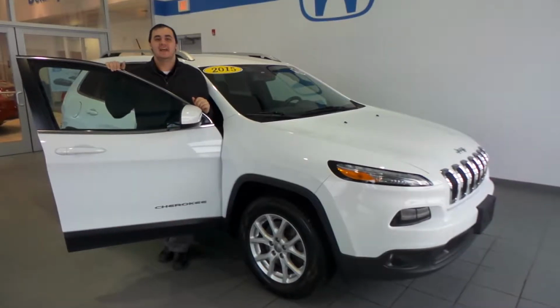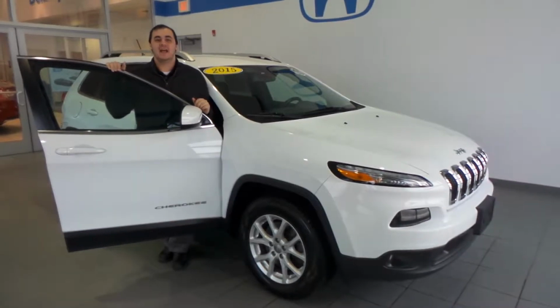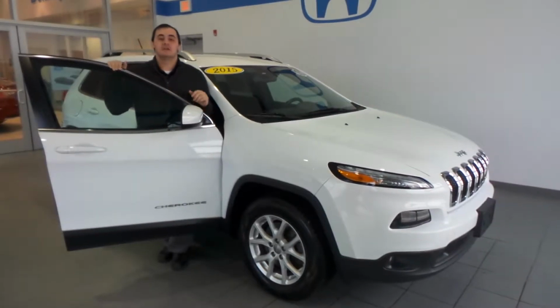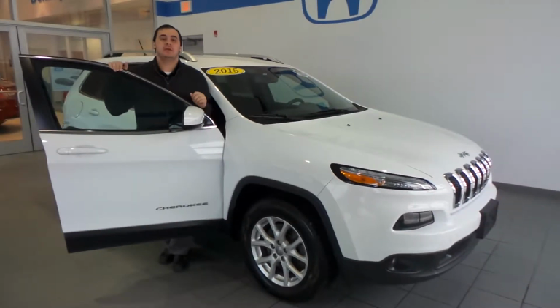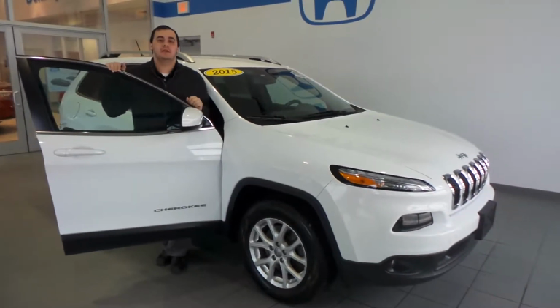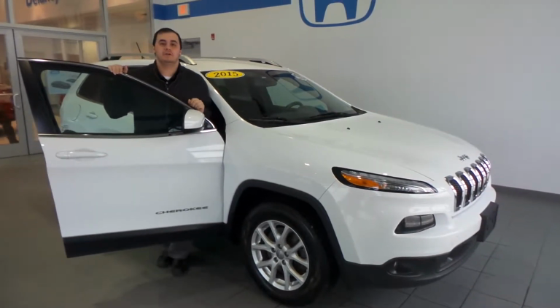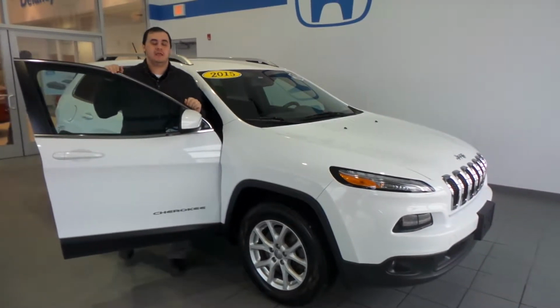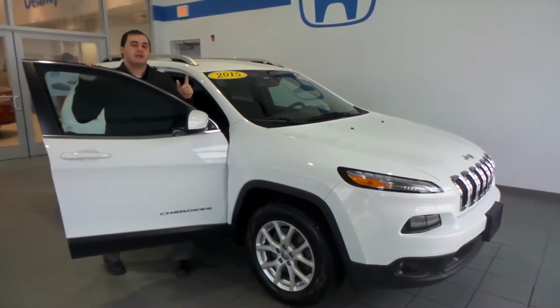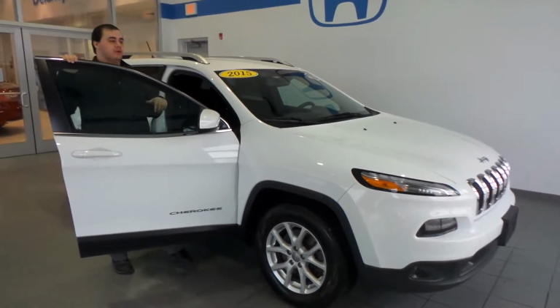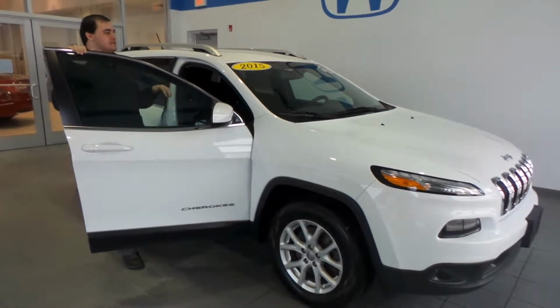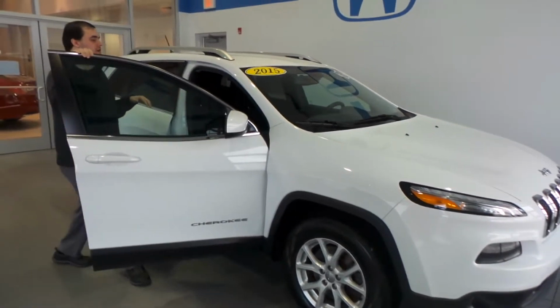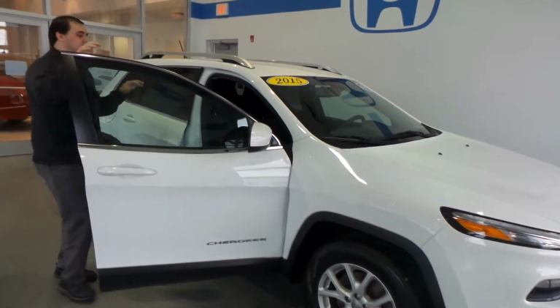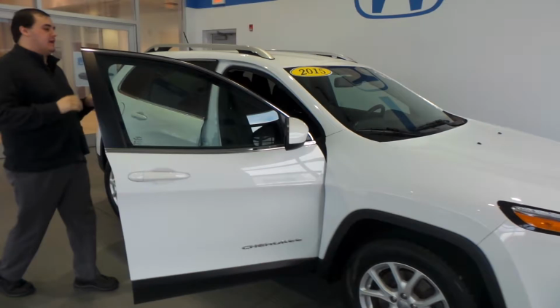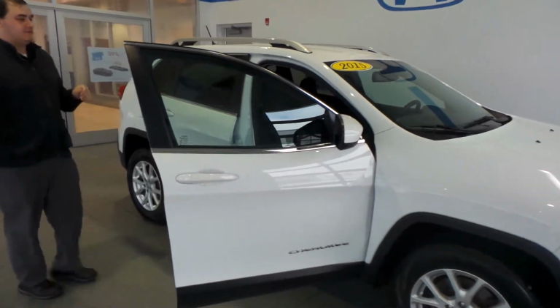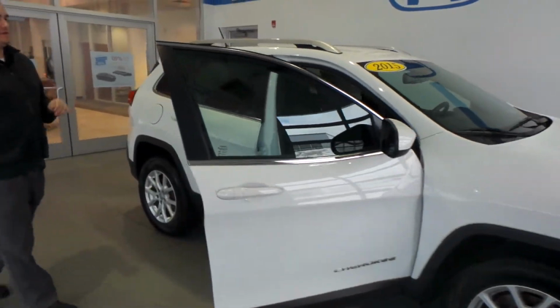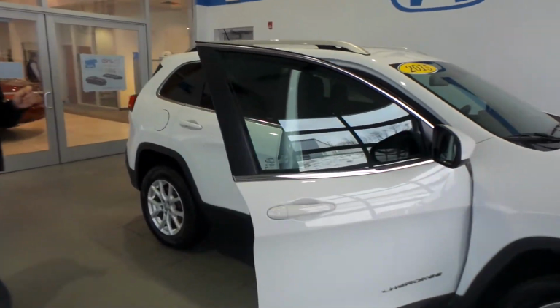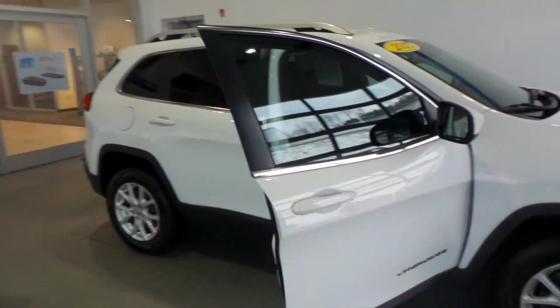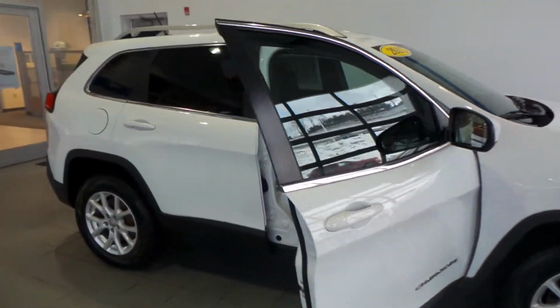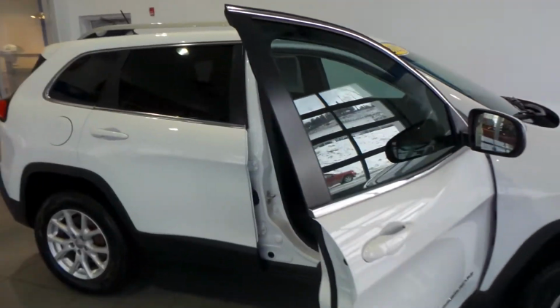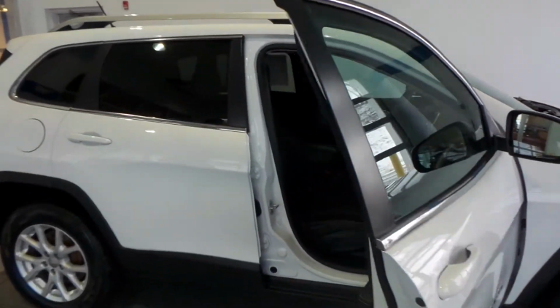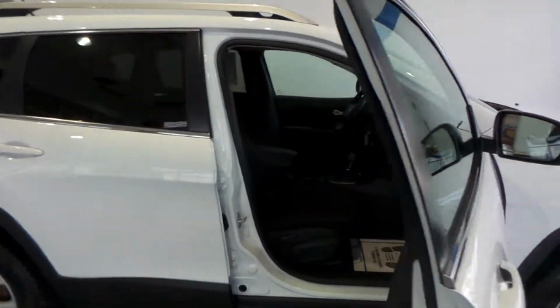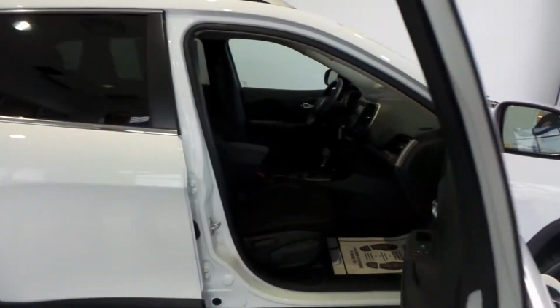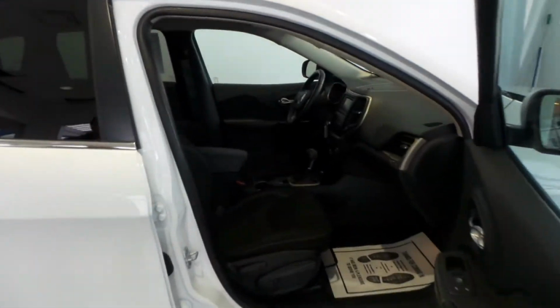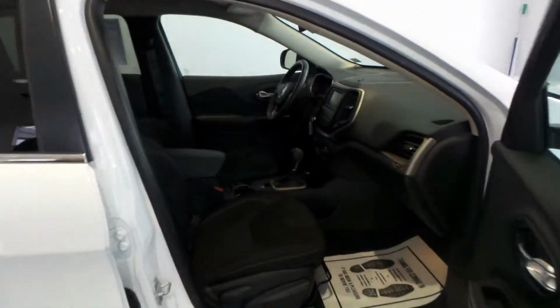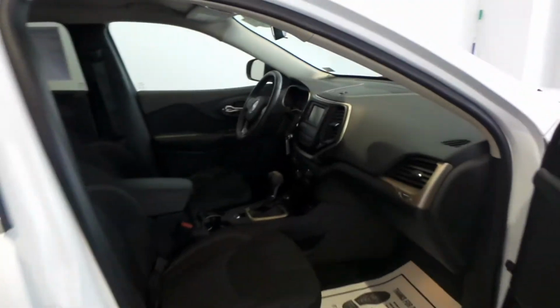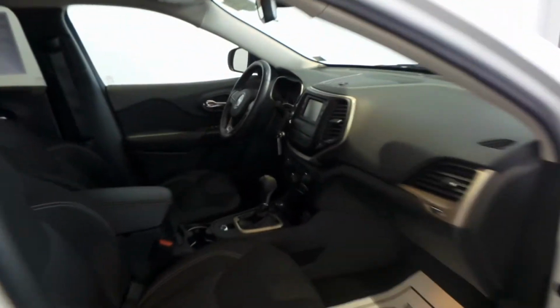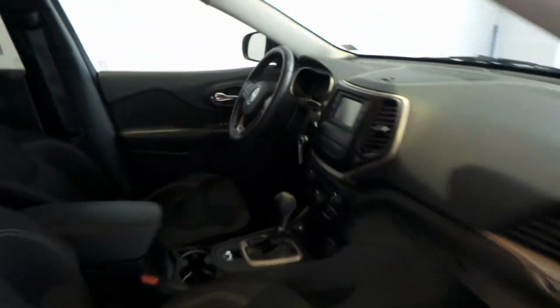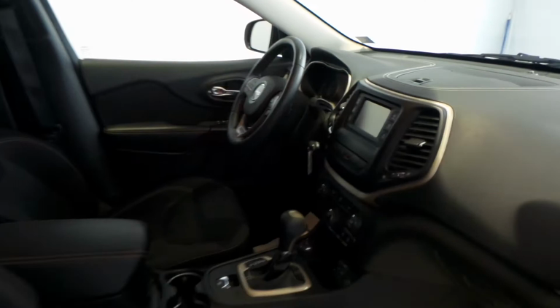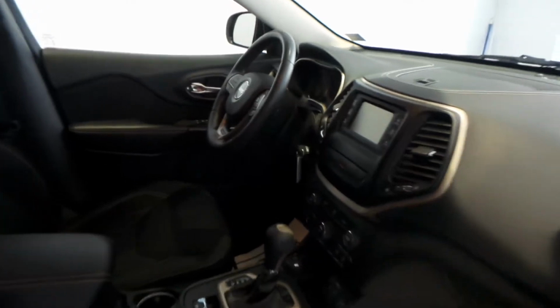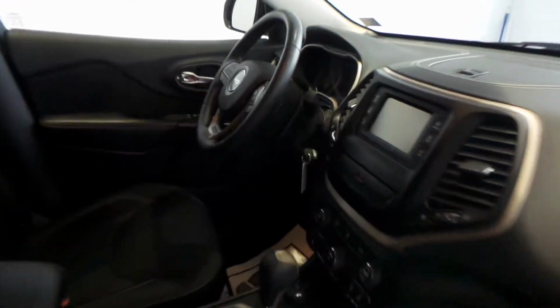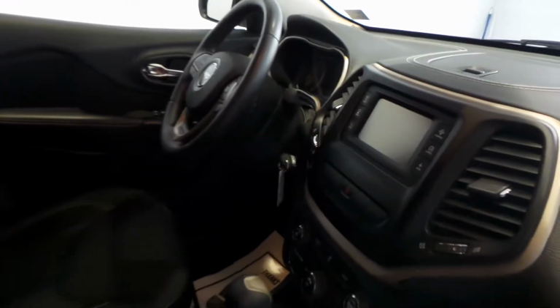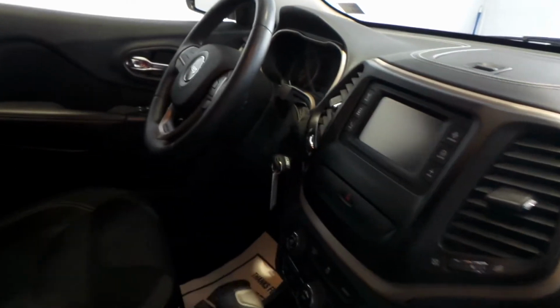Hey guys, Jamie down here at Delaney. Come look at this car — it's a 2015 Jeep Latitude. Take a look inside; it's got a little bit of everything going on.